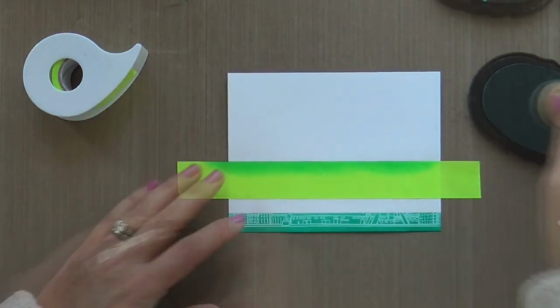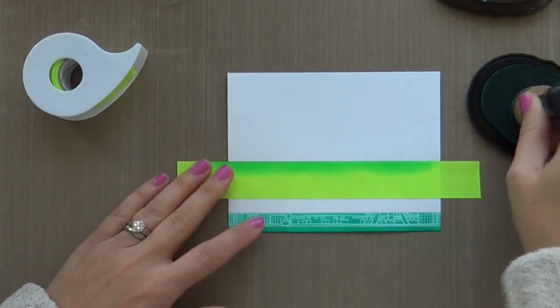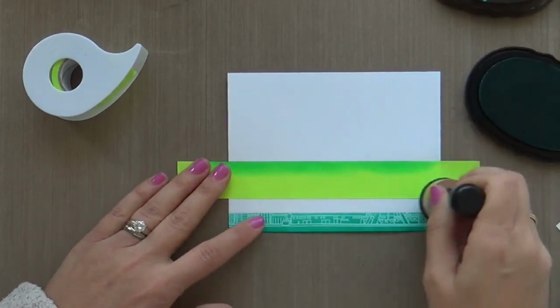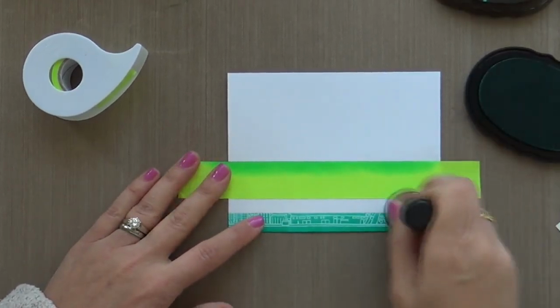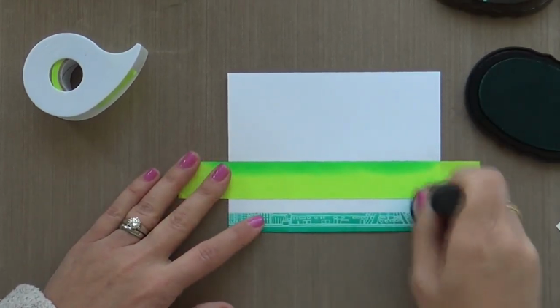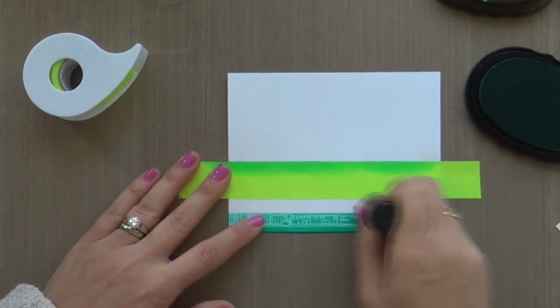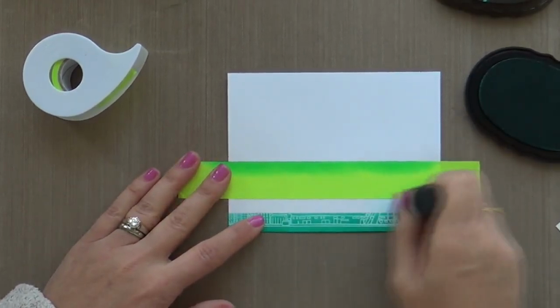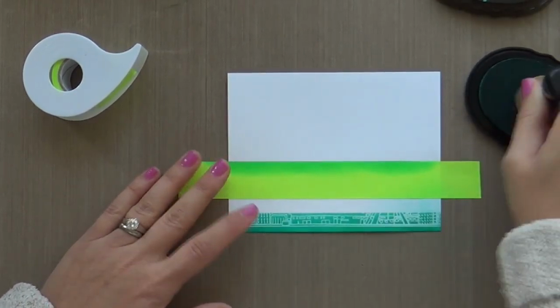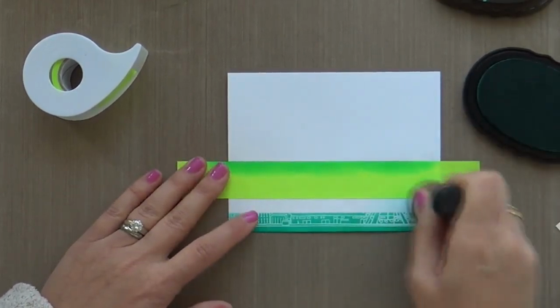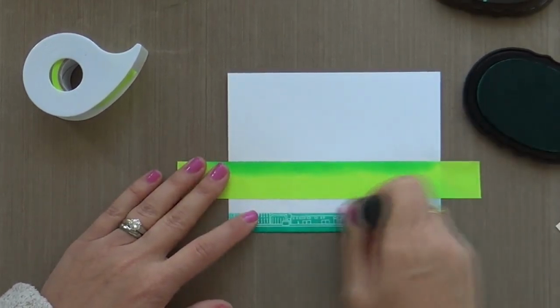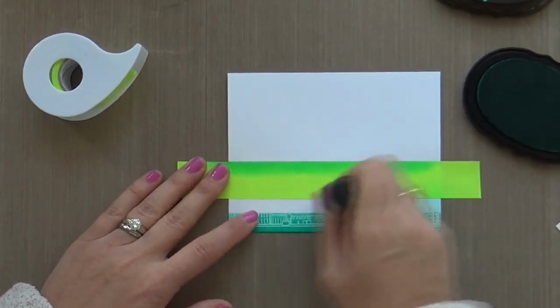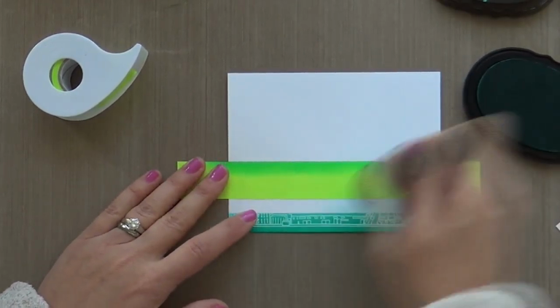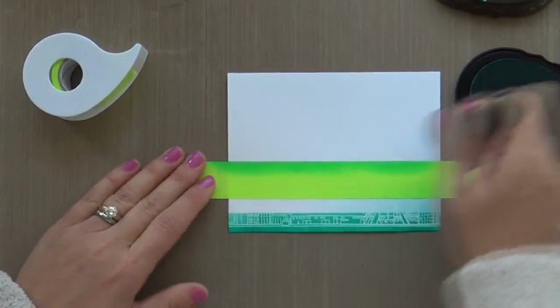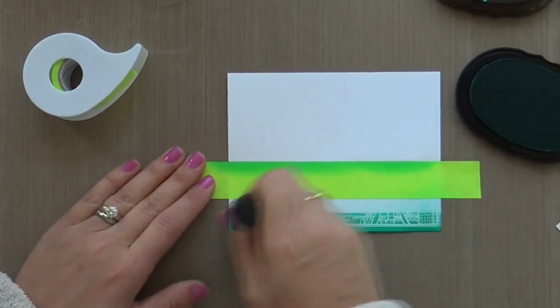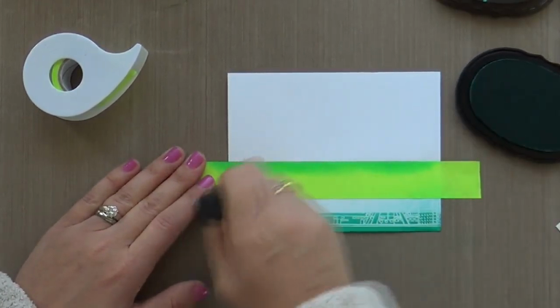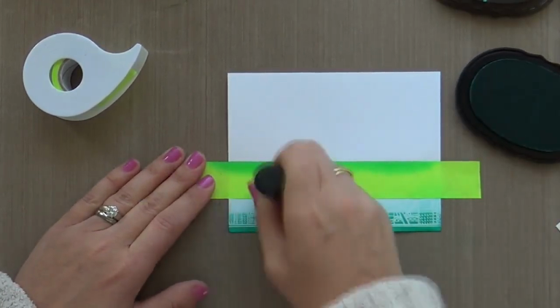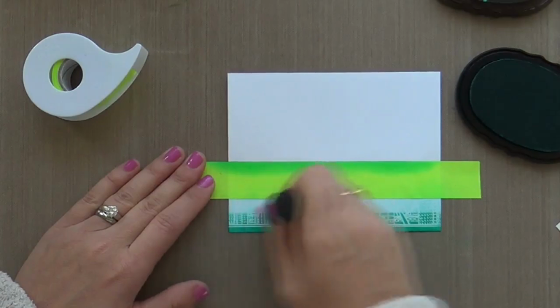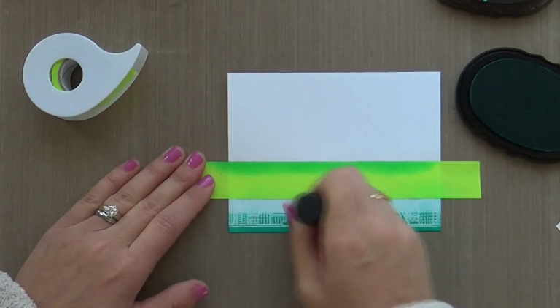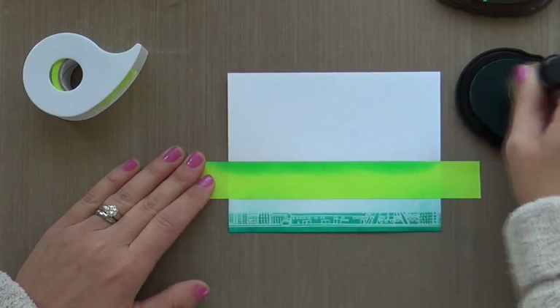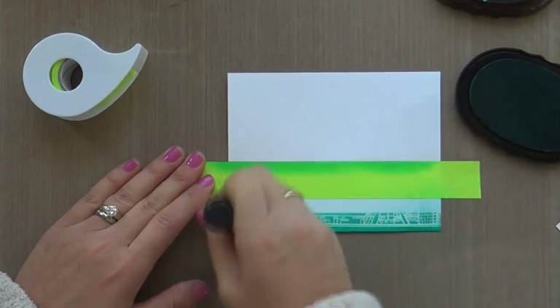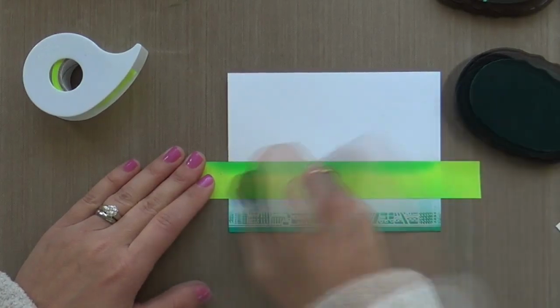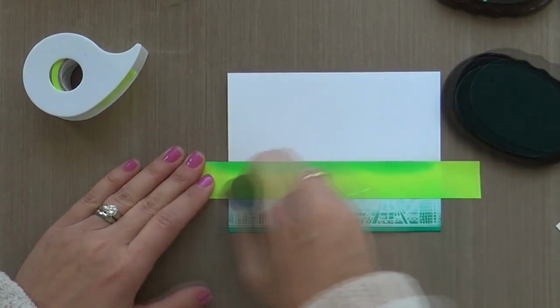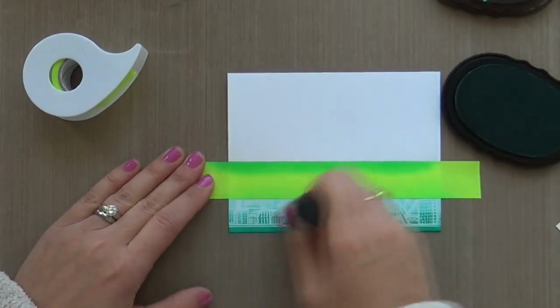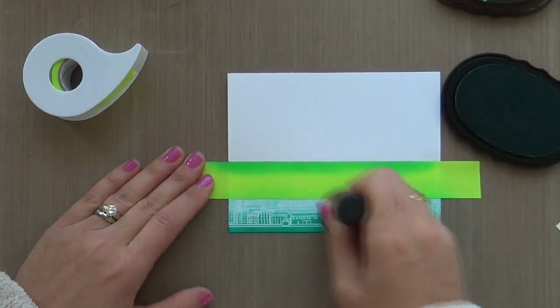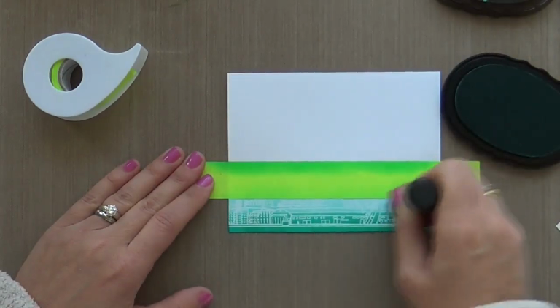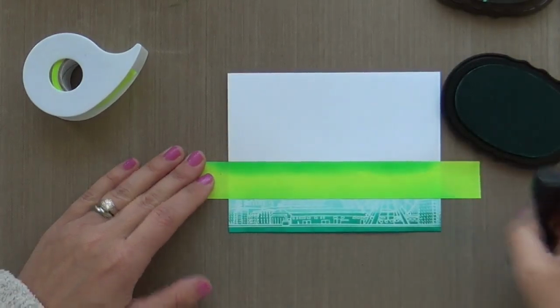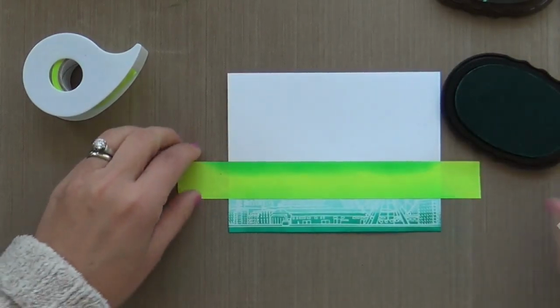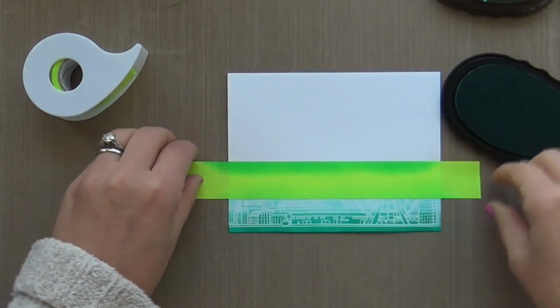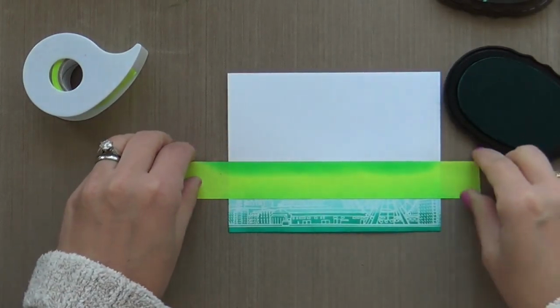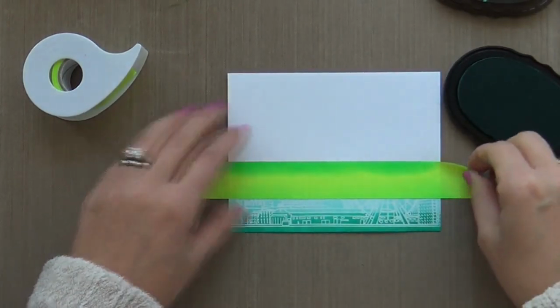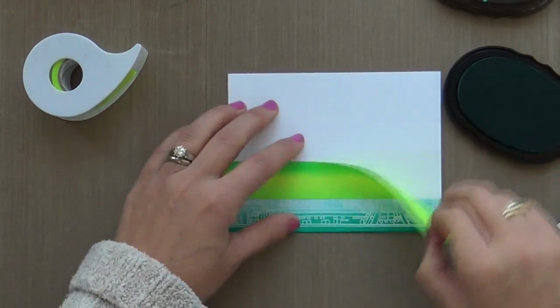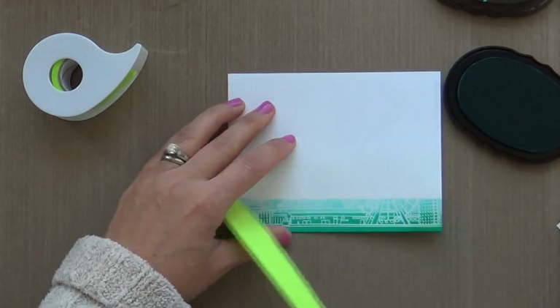So I'm doing the next color in that Seashore collection, which is lagoon. So you've got emerald, lagoon, volcano lake, and mountain mist.